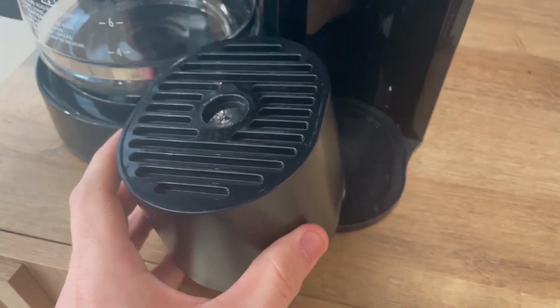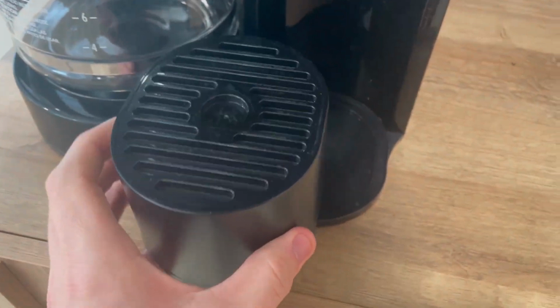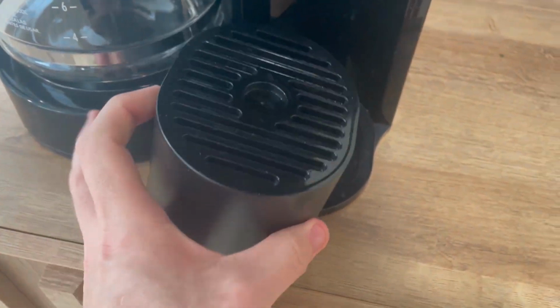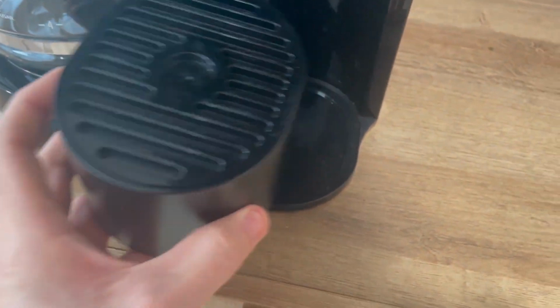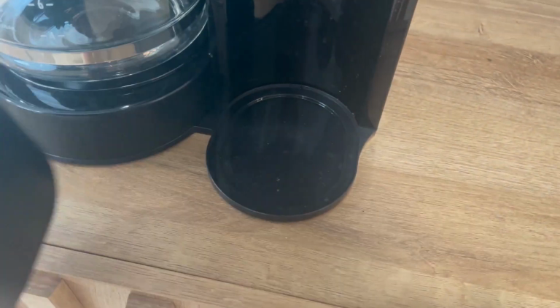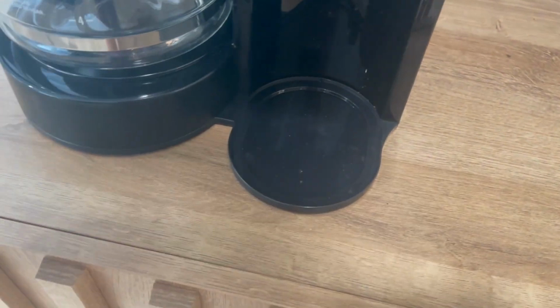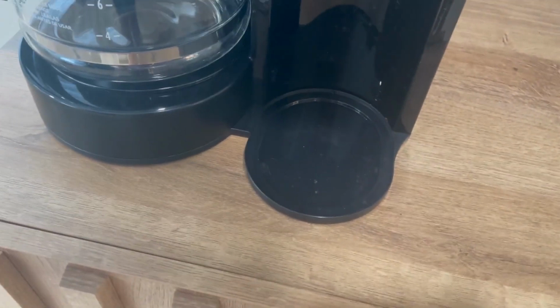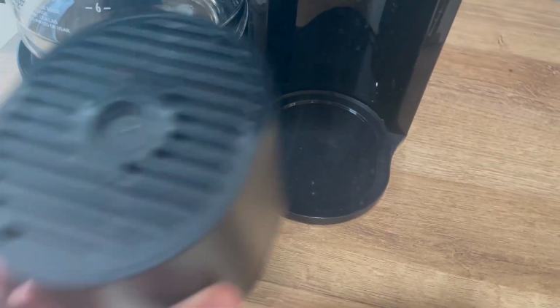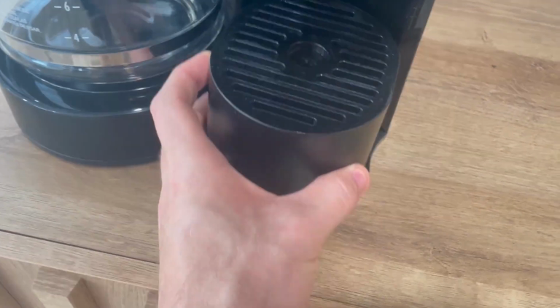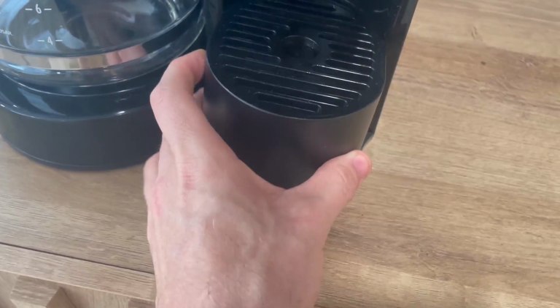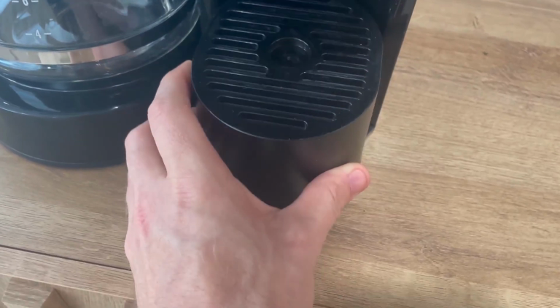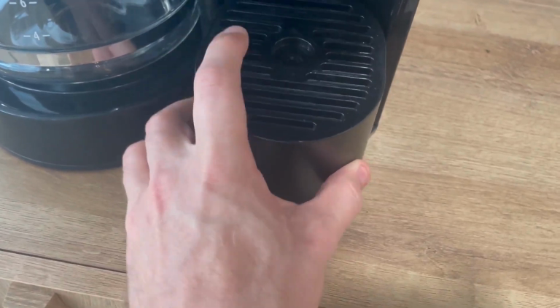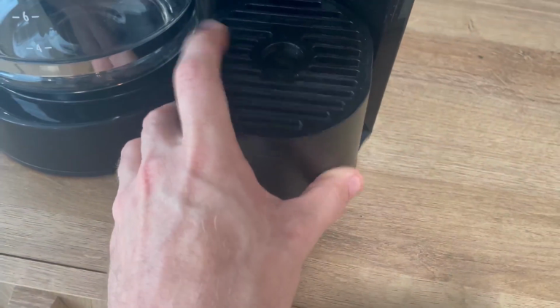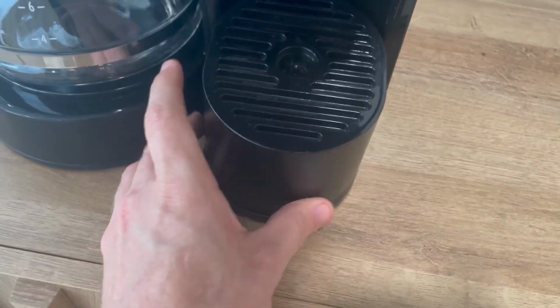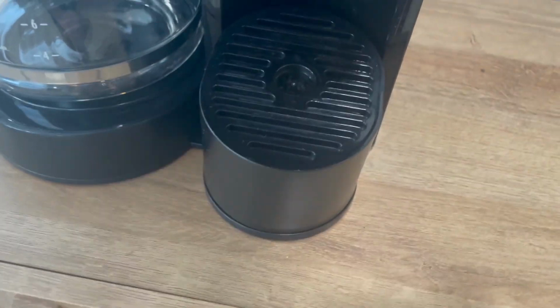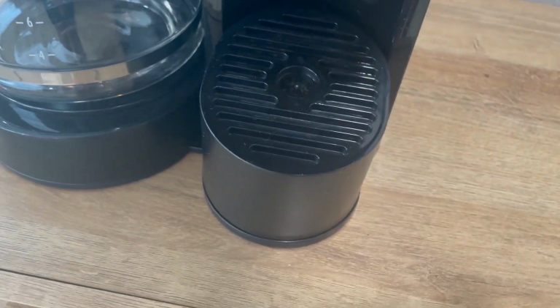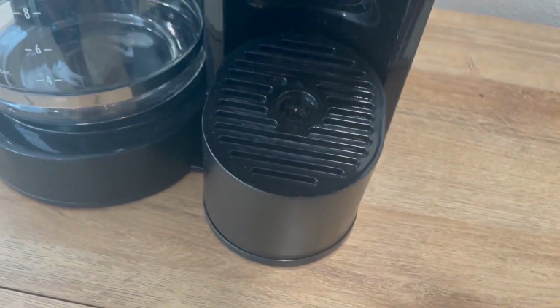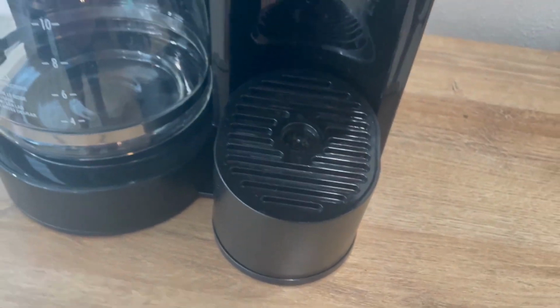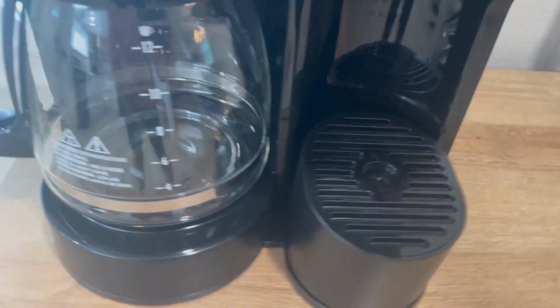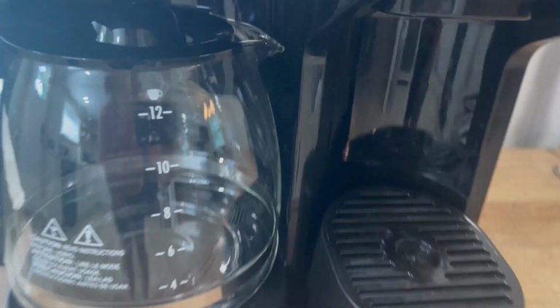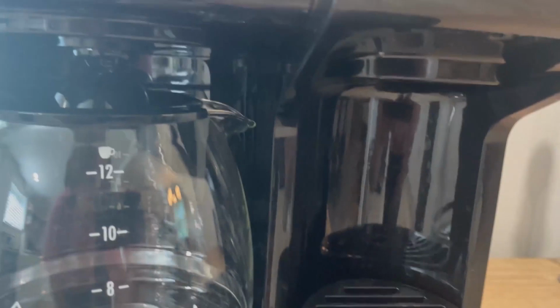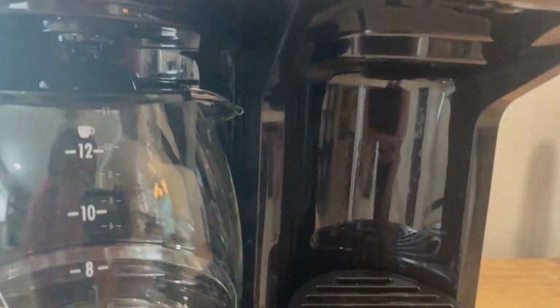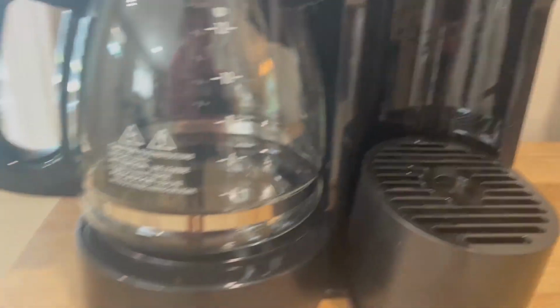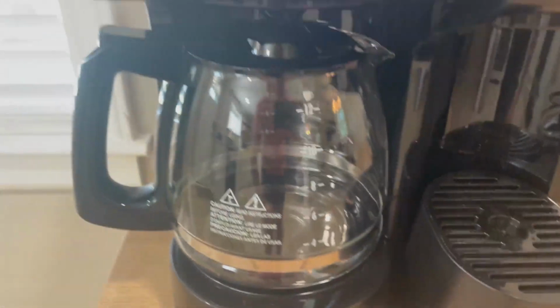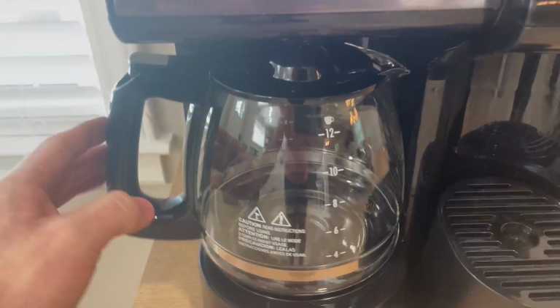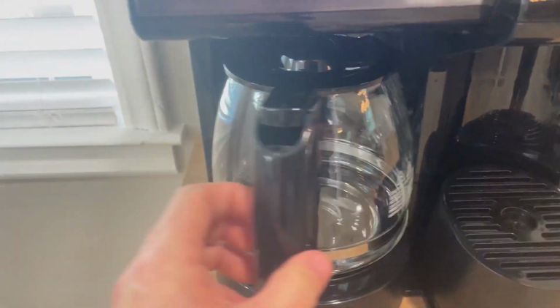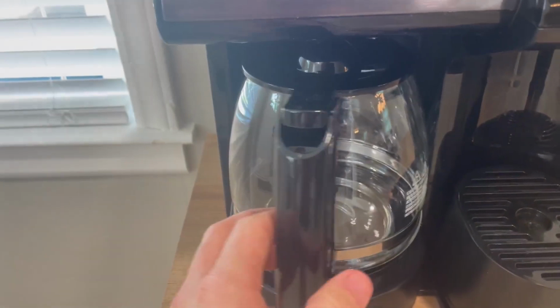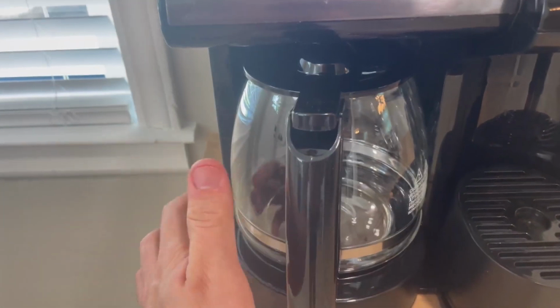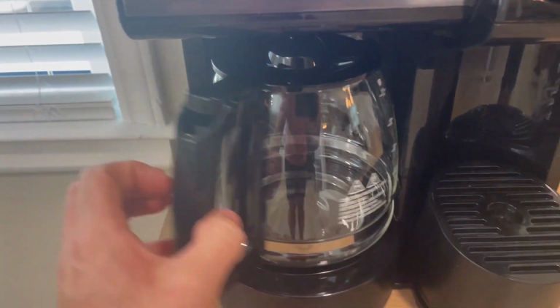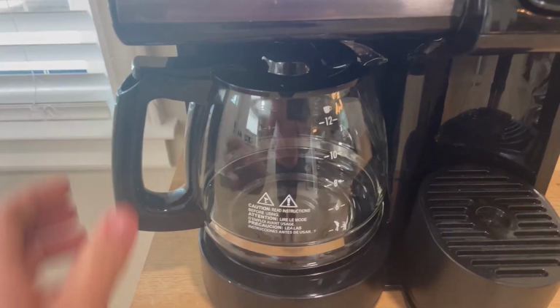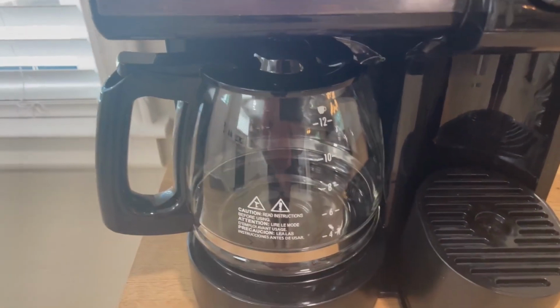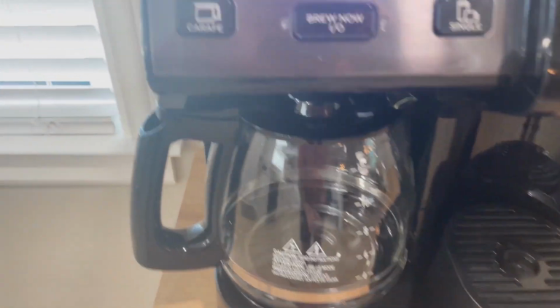You can actually remove this for taller cups if you want, or if you have just a regular coffee cup that goes right there to help it not have to fall as far. And then of course on this side, like I mentioned, this is just your regular coffee pot.